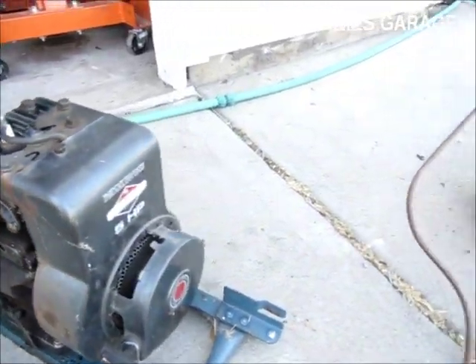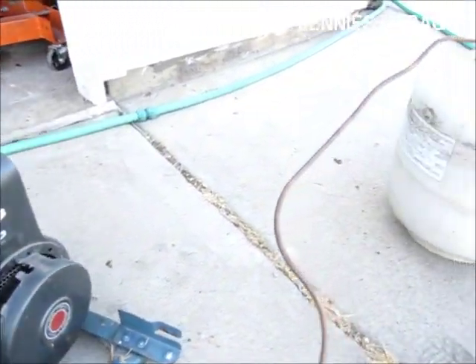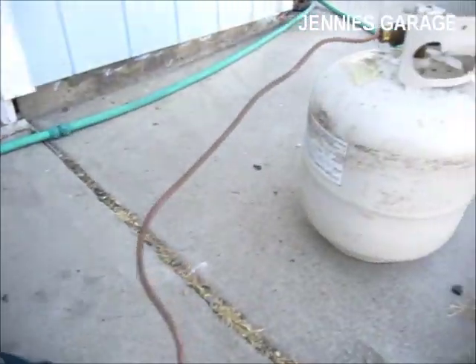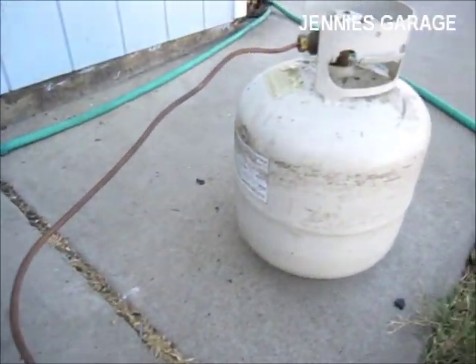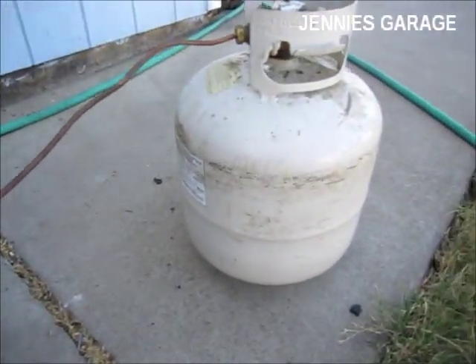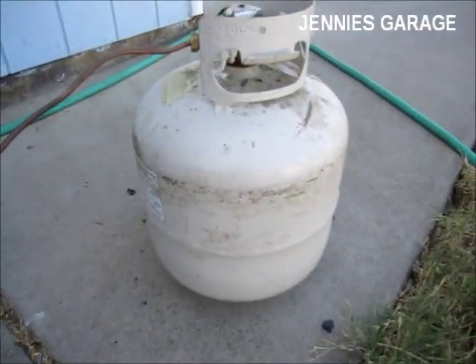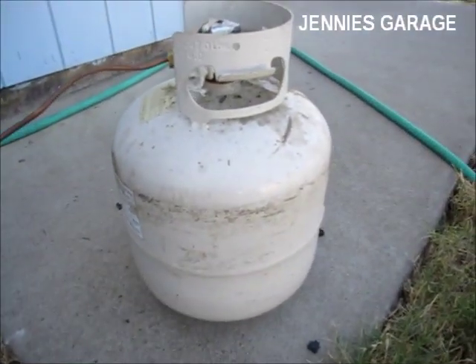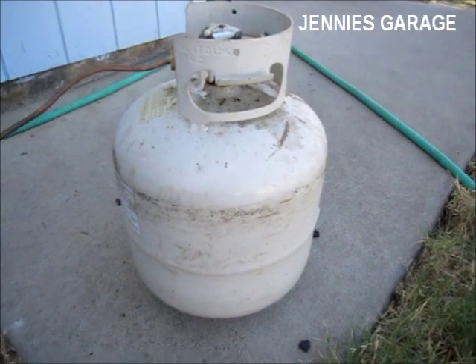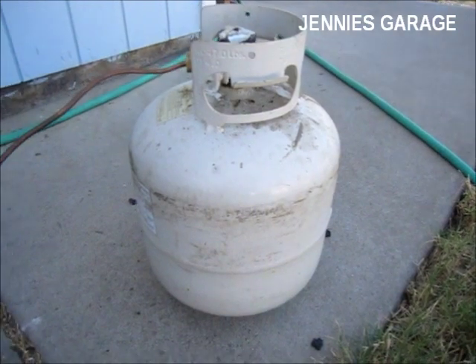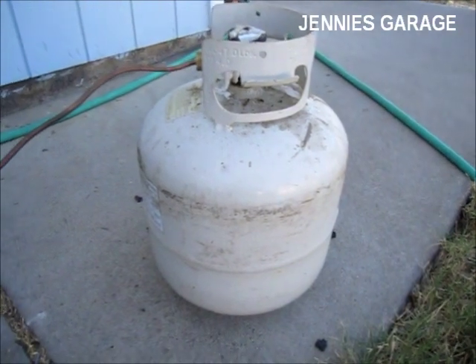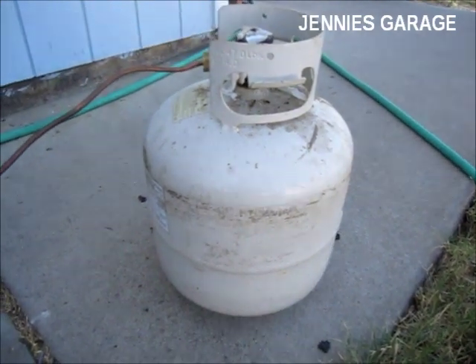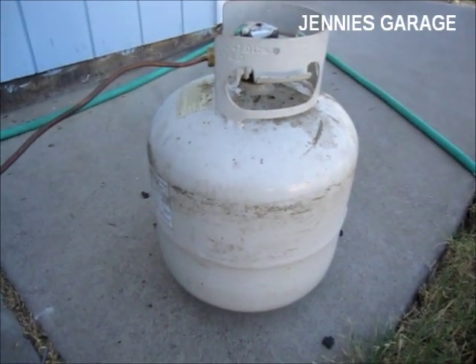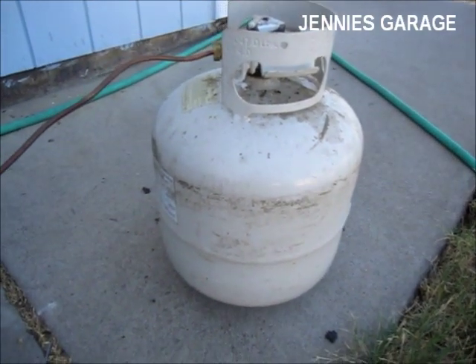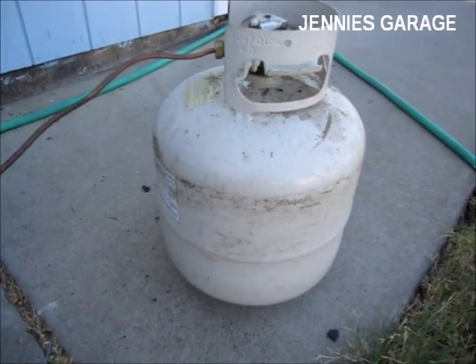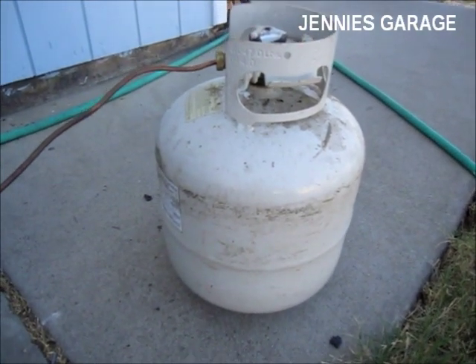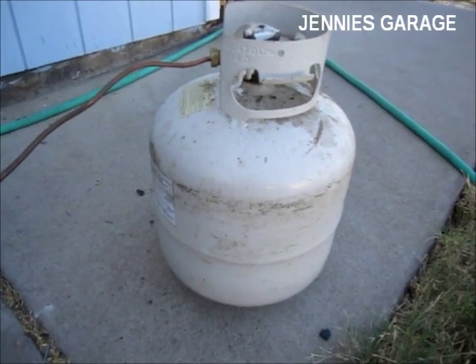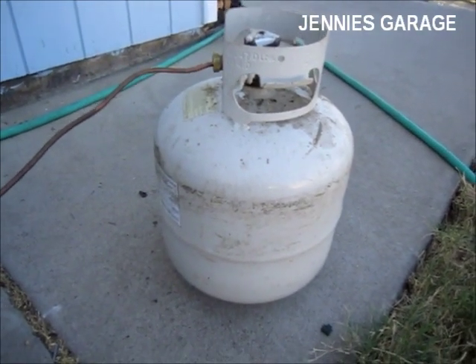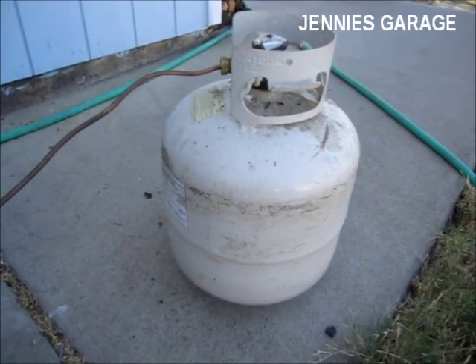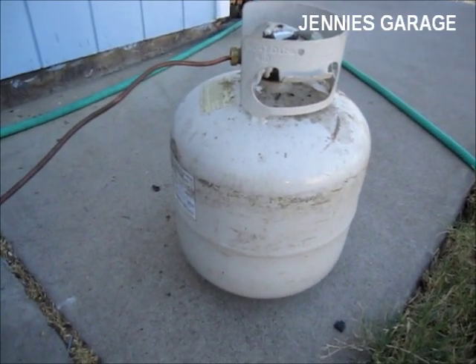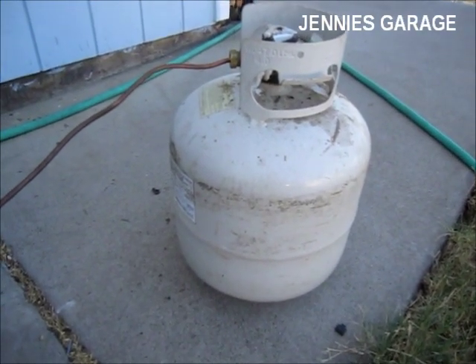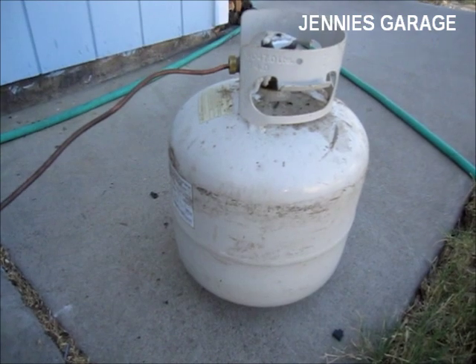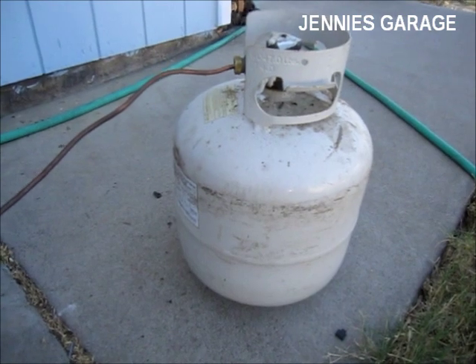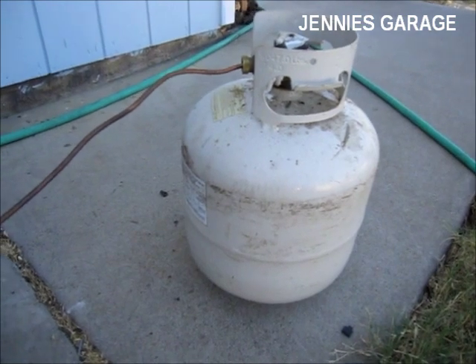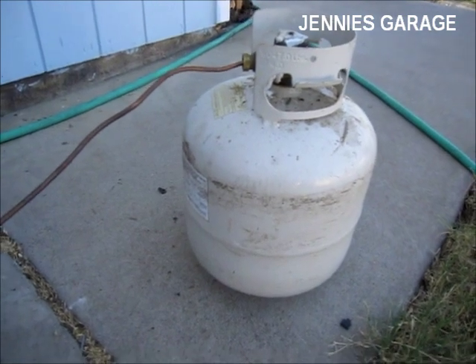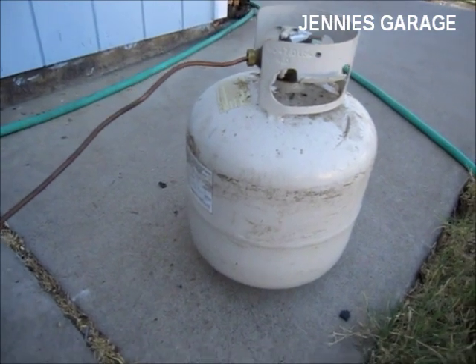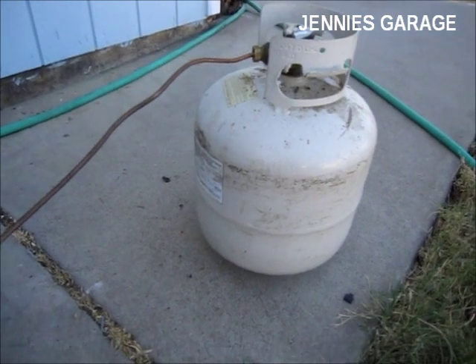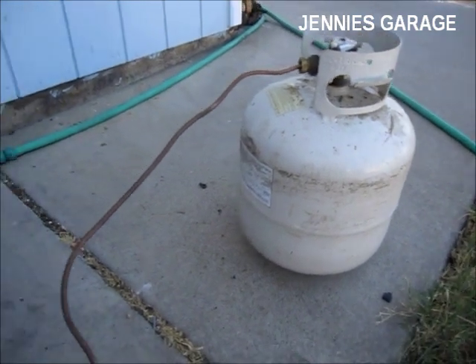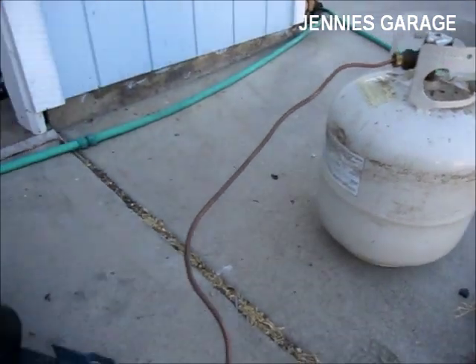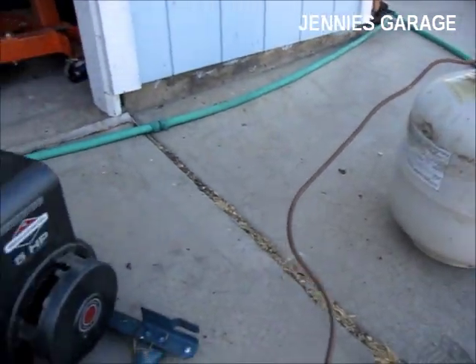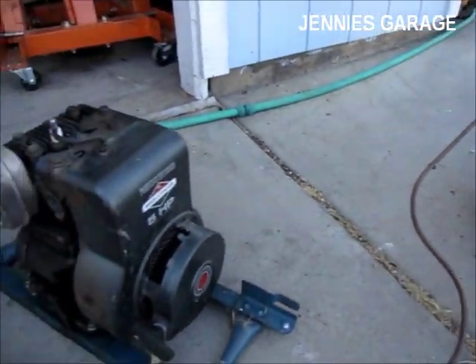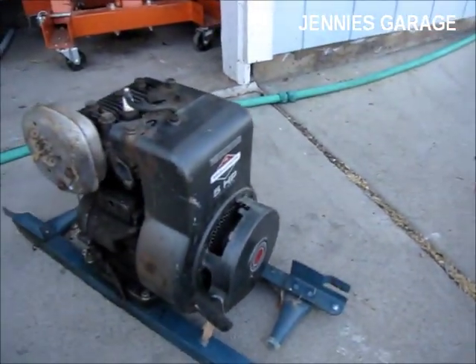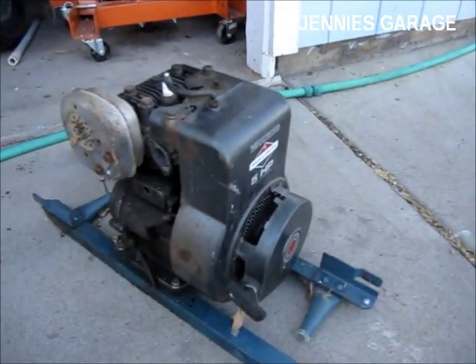I do have a propane cylinder with propane in it, and I heard somewhere that propane is flammable, so I'm going to try to make this engine run on propane.